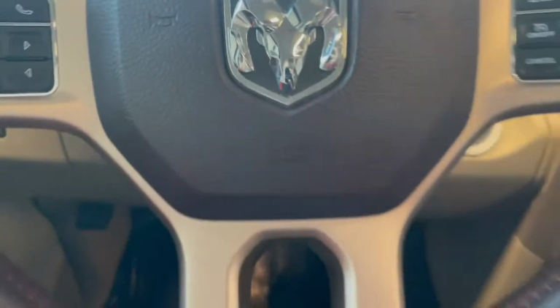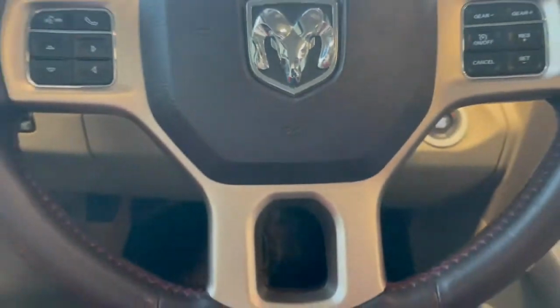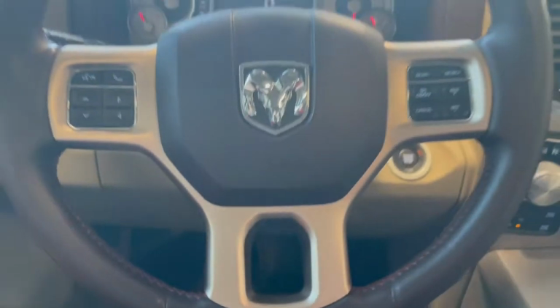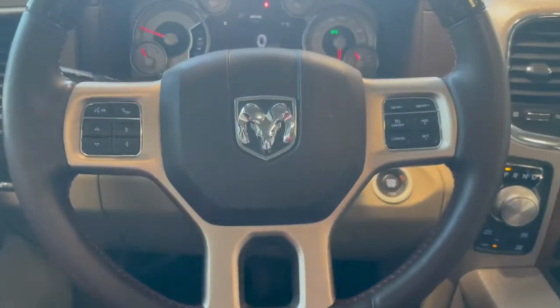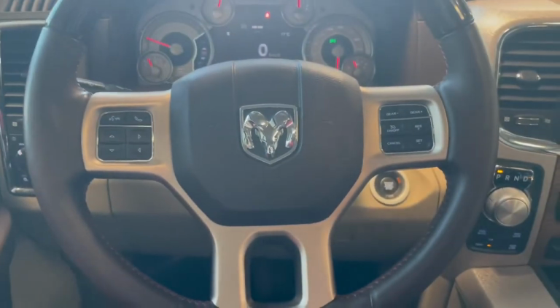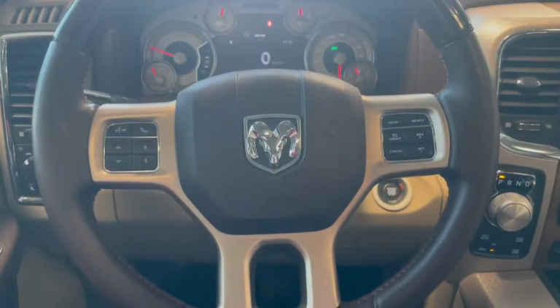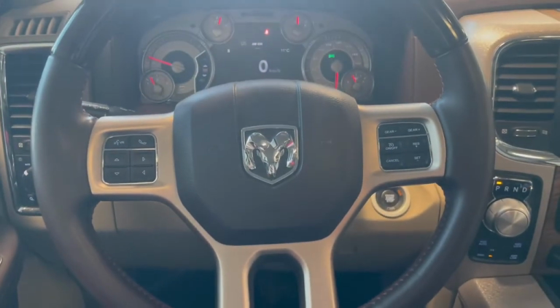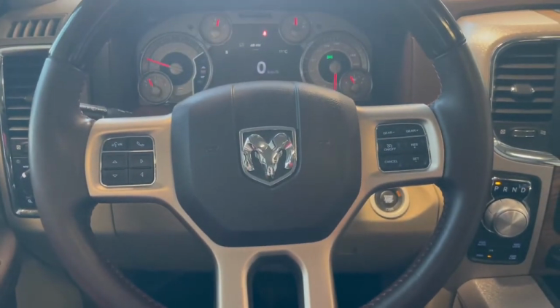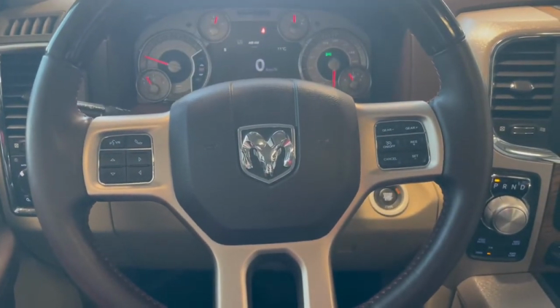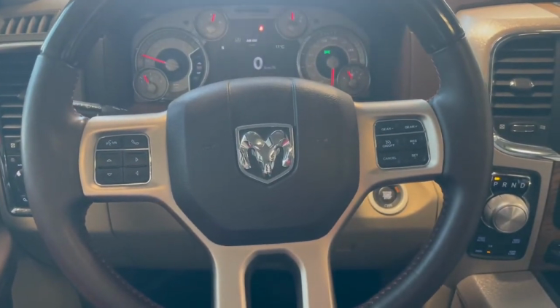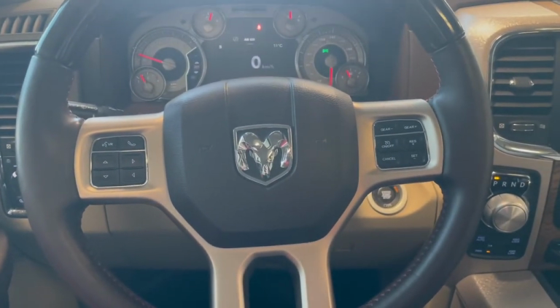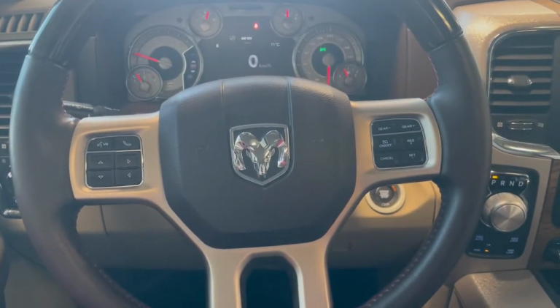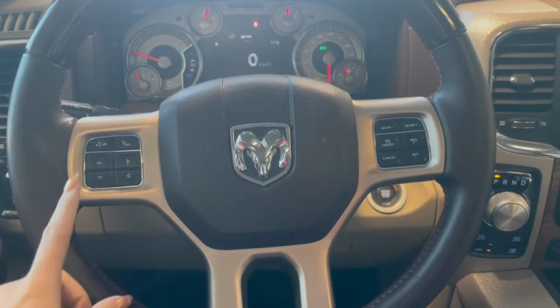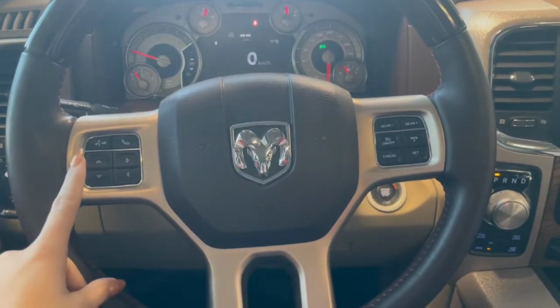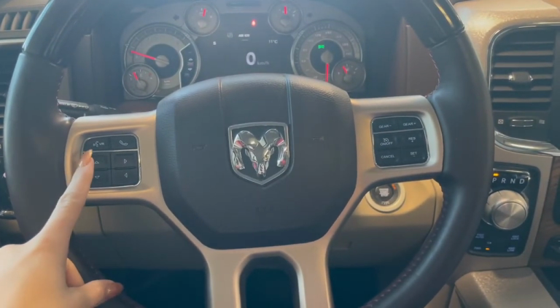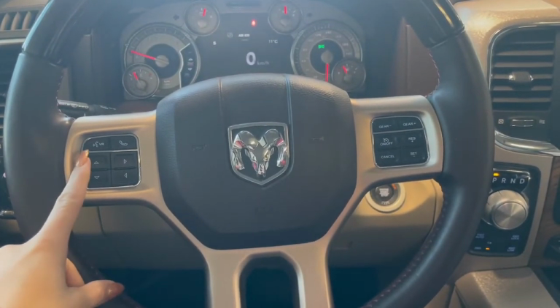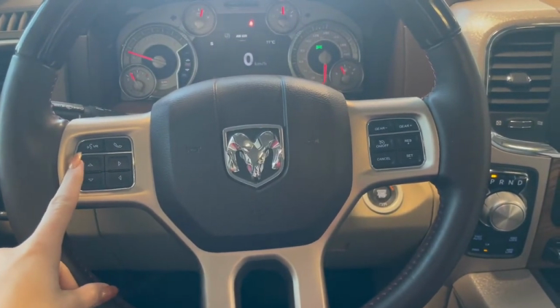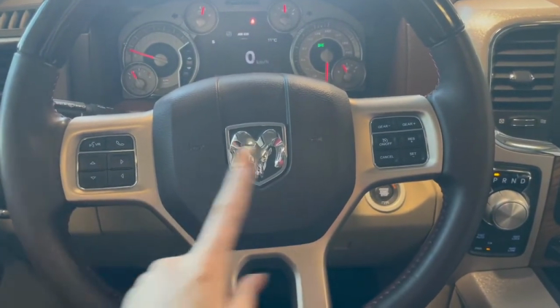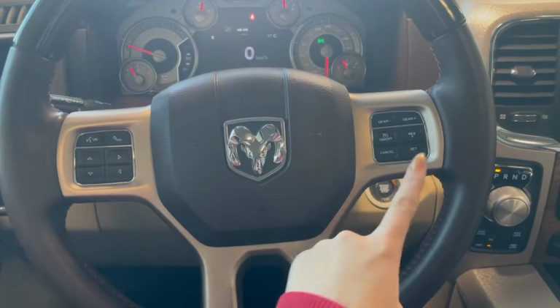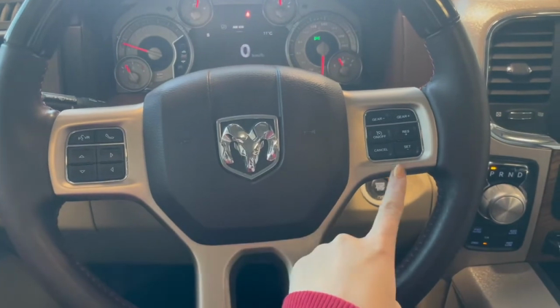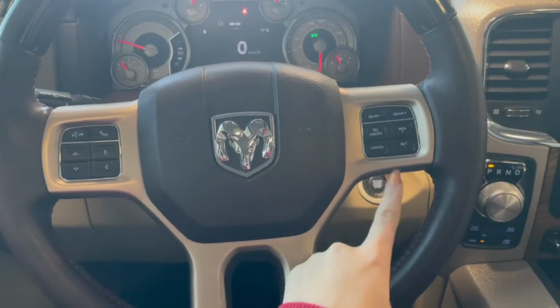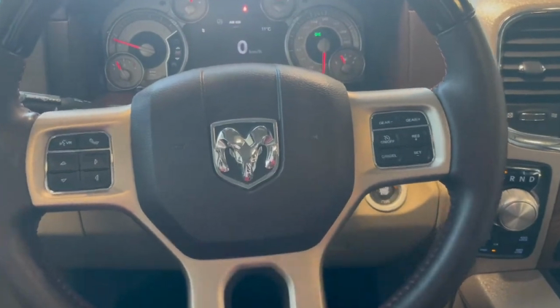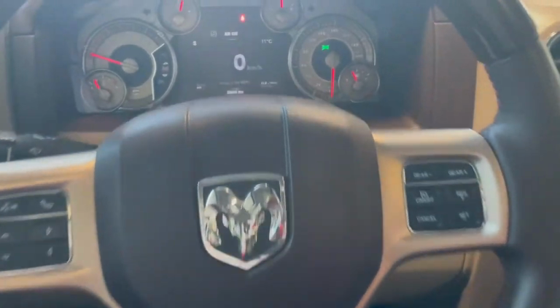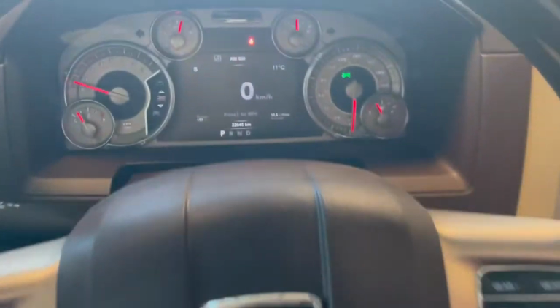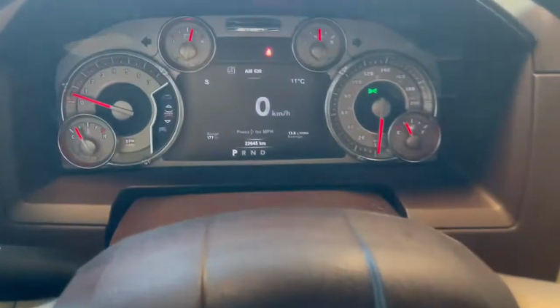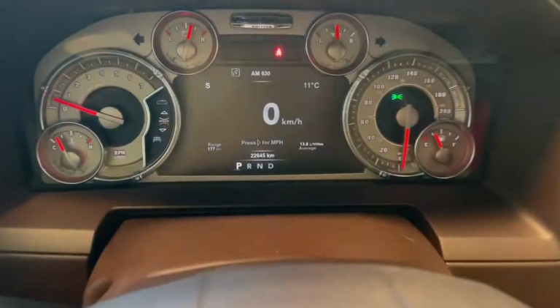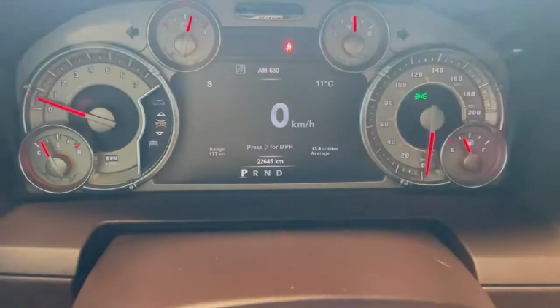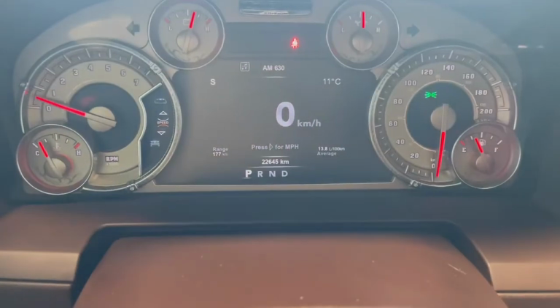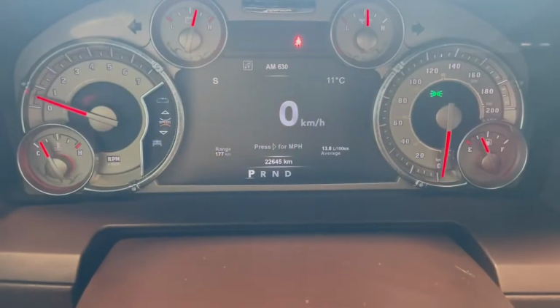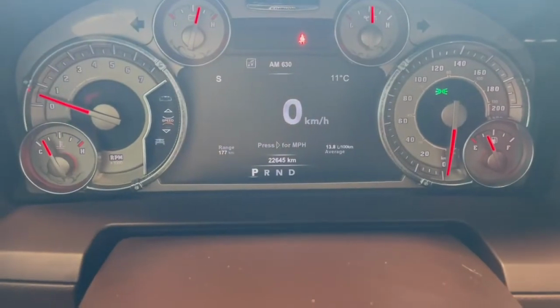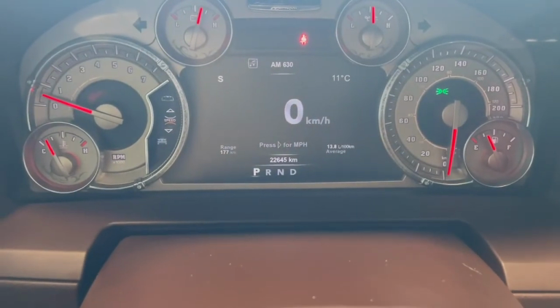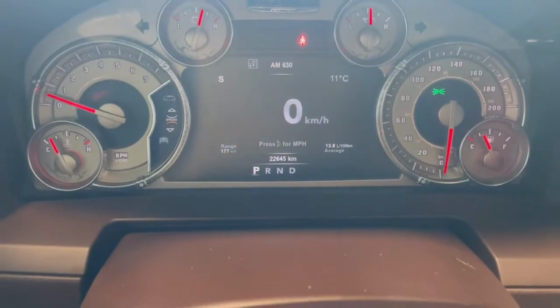Taking a seat in the vehicle and looking at the steering wheel, on the left side we have our phone controls, on the right we have our cruise. This Ram has 22,000 kilometers.